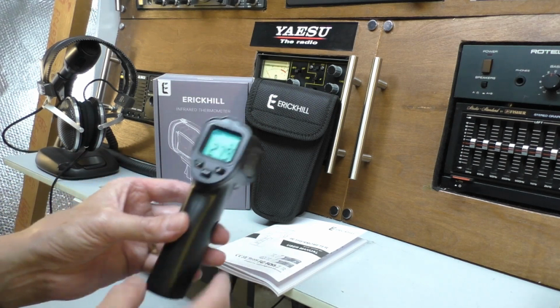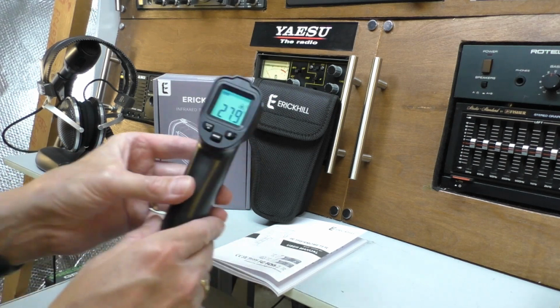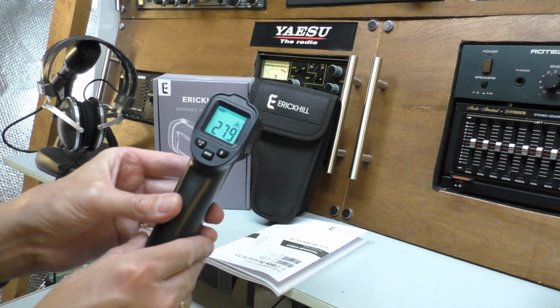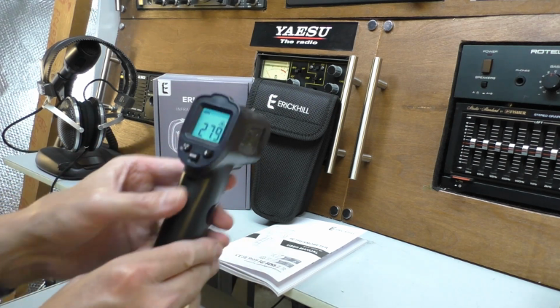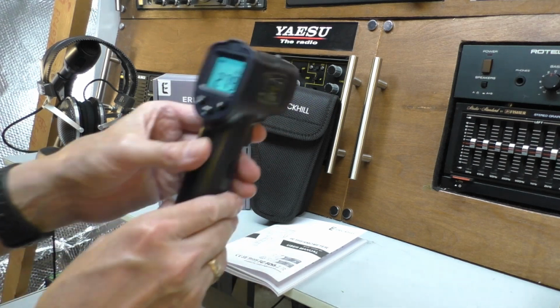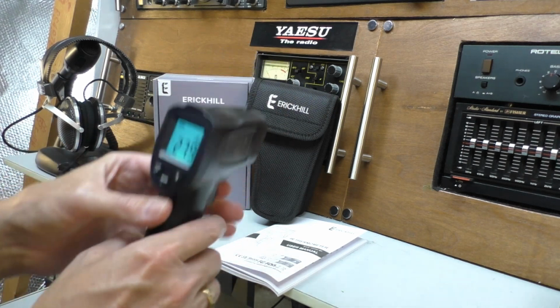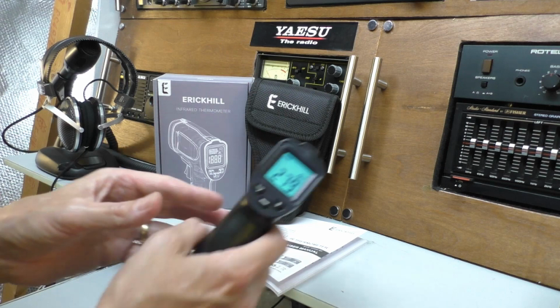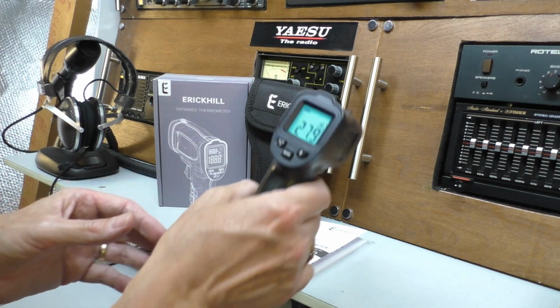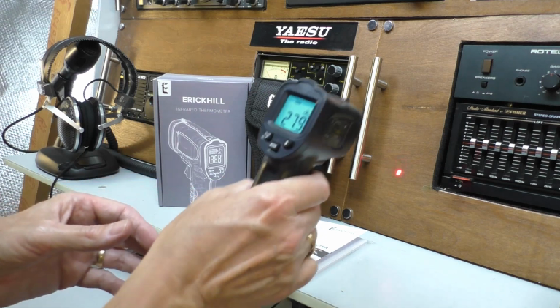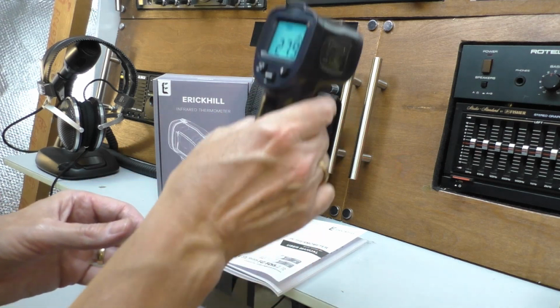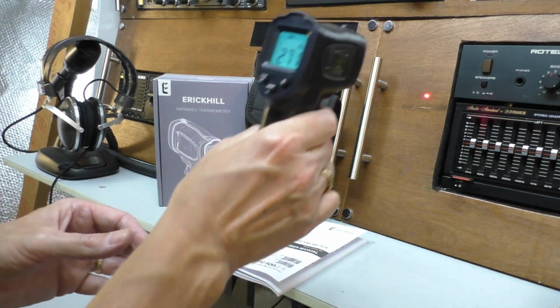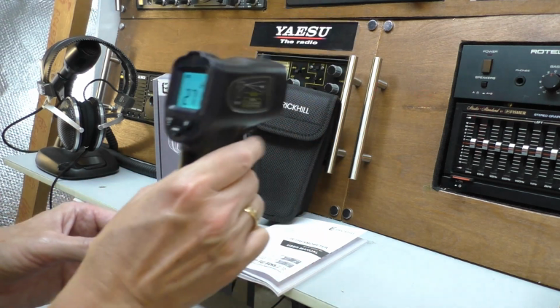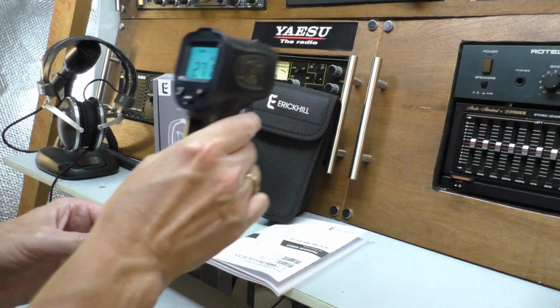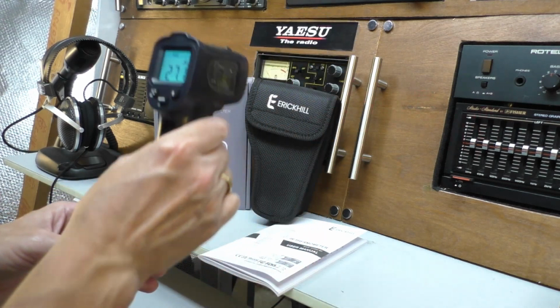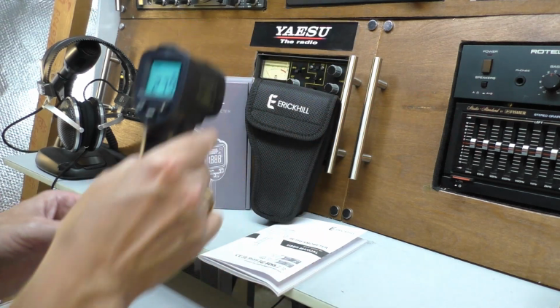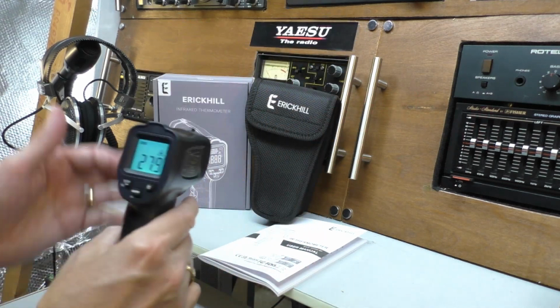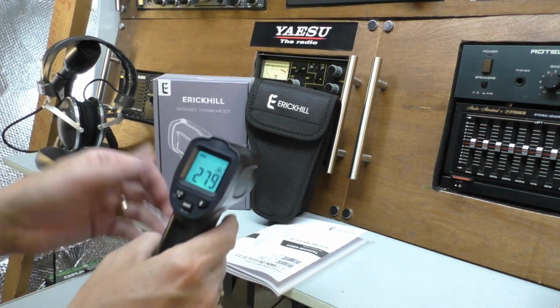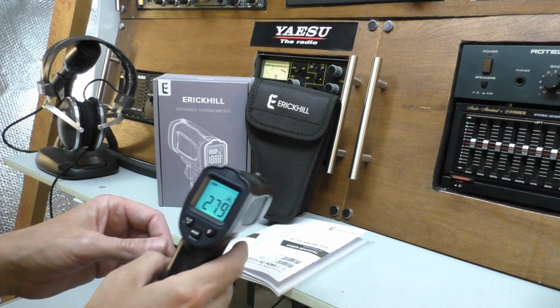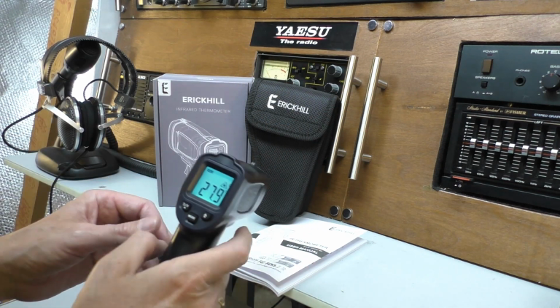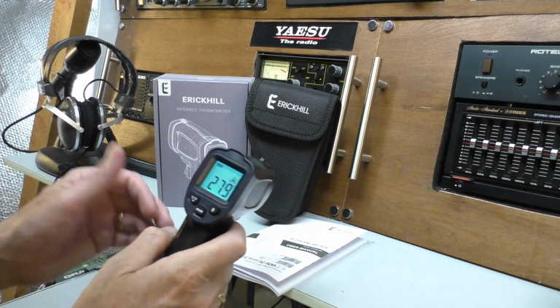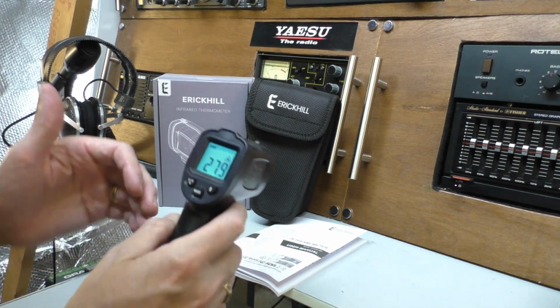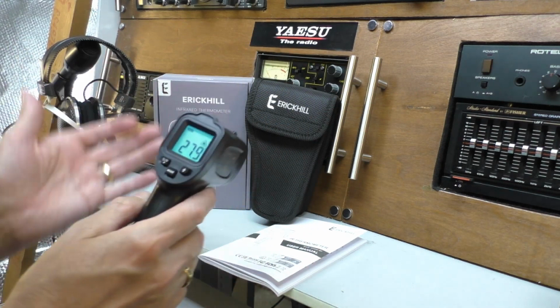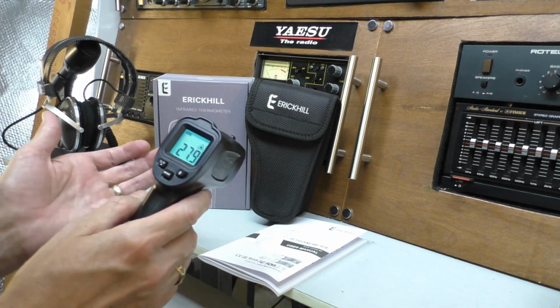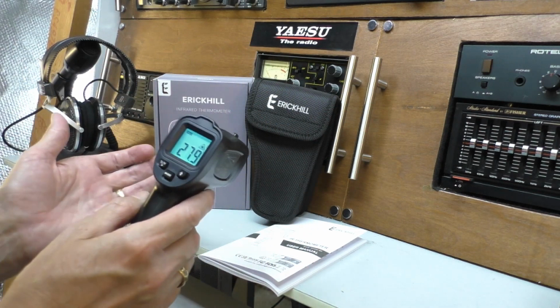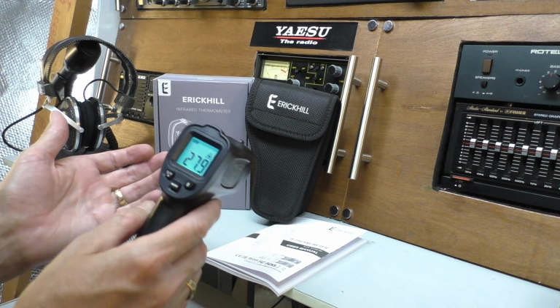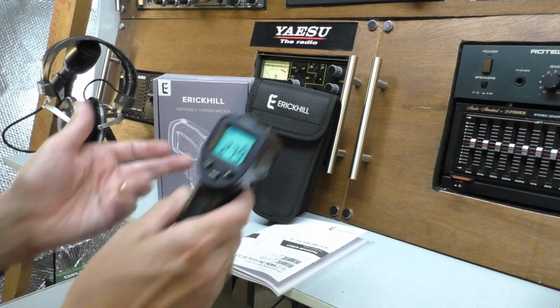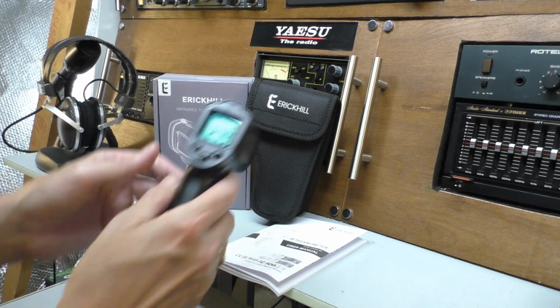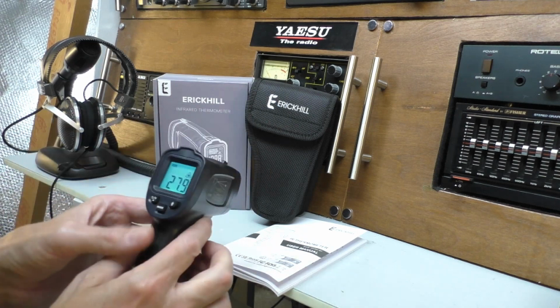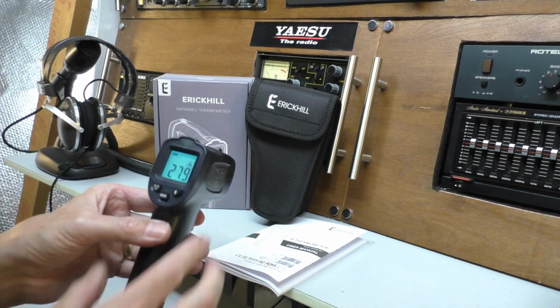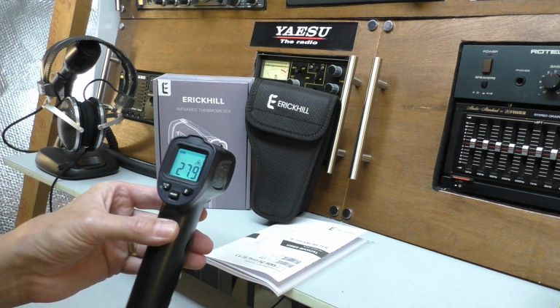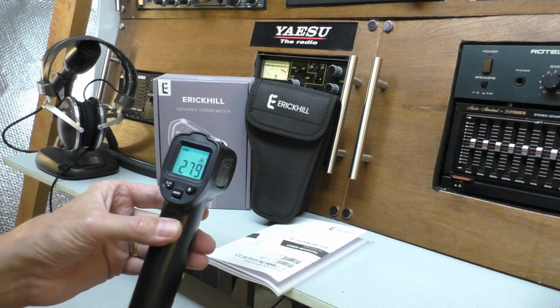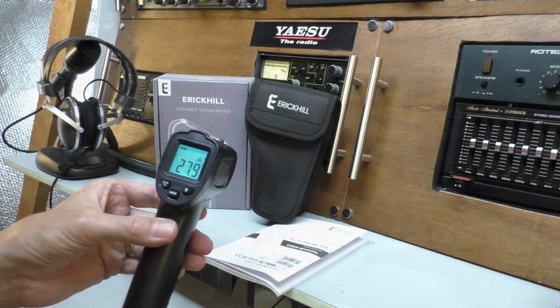It feels quite nice overall — I thought it might be rubberized but it is hard plastic, though it's not an expensive item anyway. Let's take this downstairs and start playing around with it. When you get one of these you just can't help it — it's addictive, you want to start pointing at things to read the temperature. Let's go down into the garage and see how it works in the field.